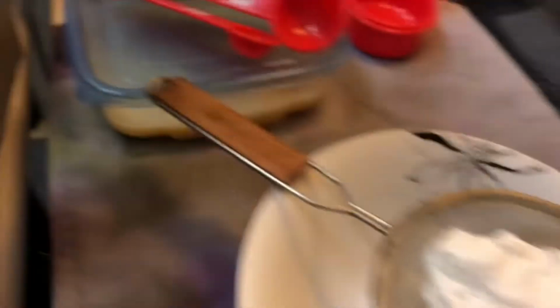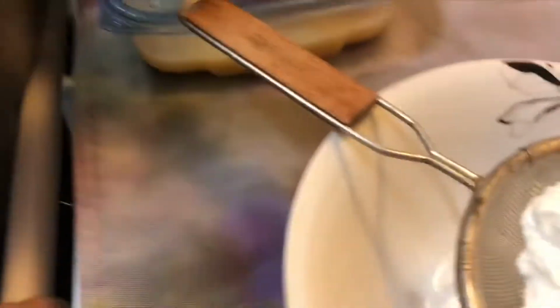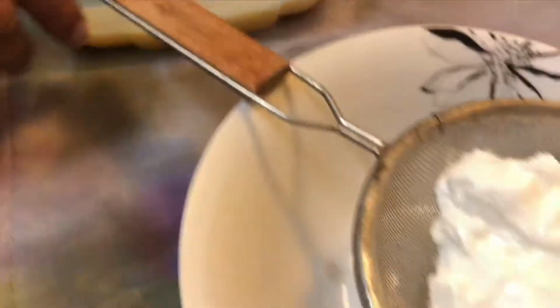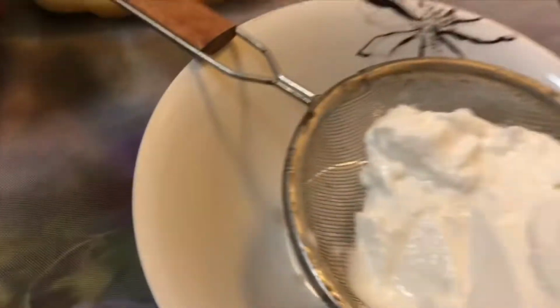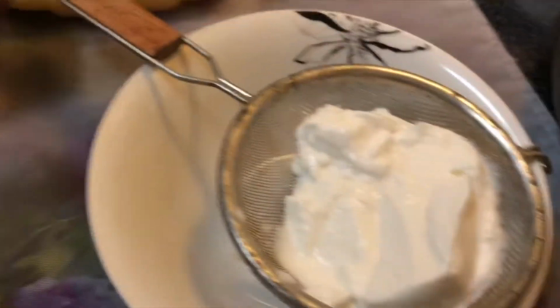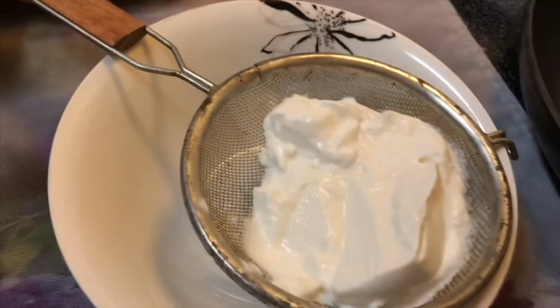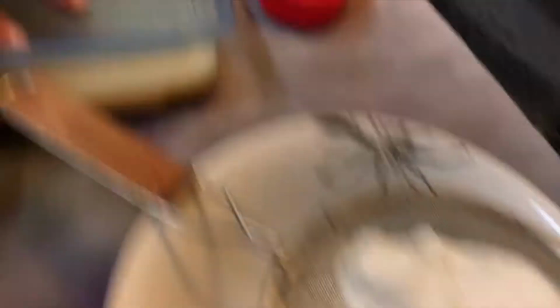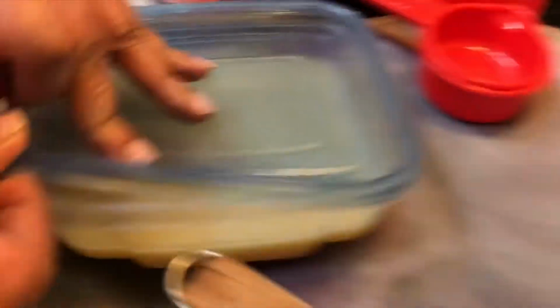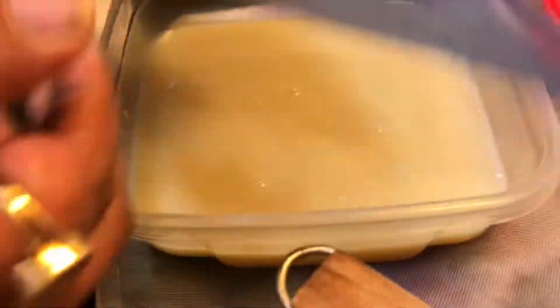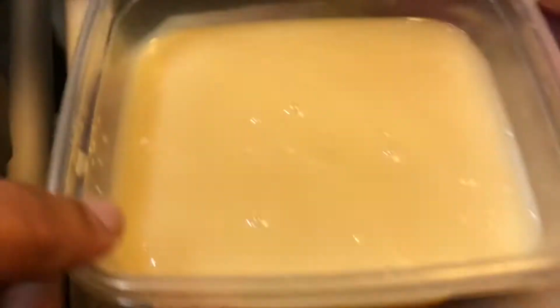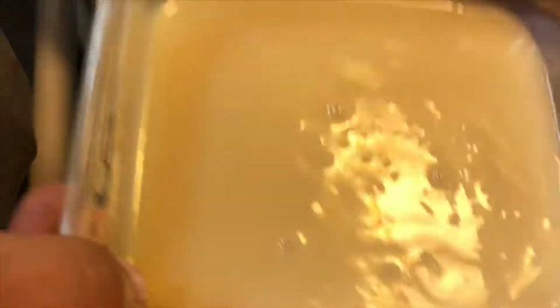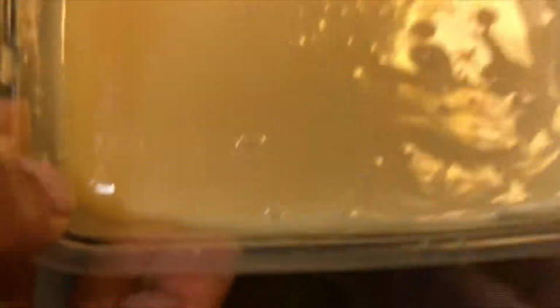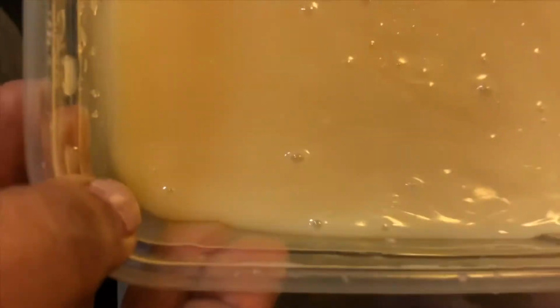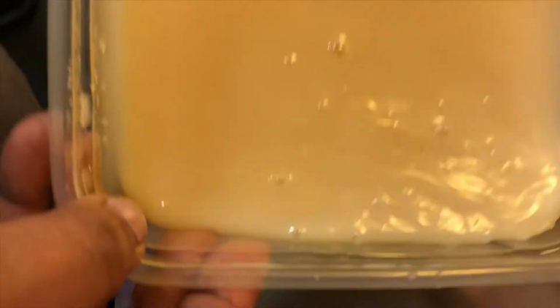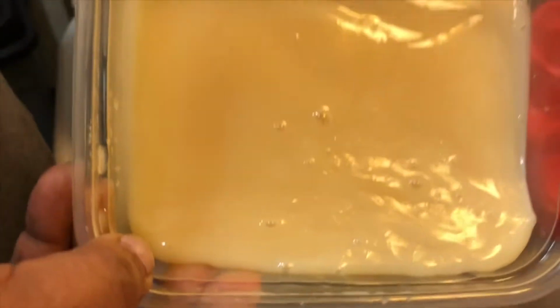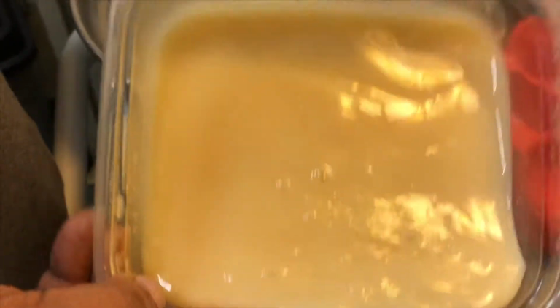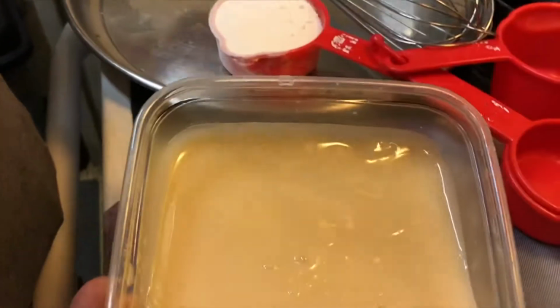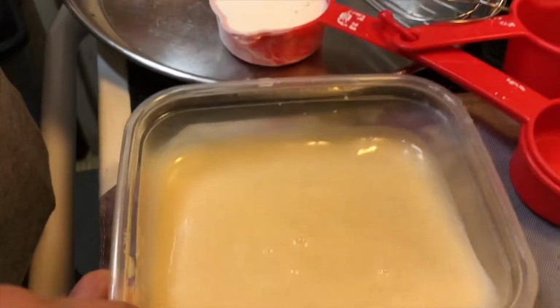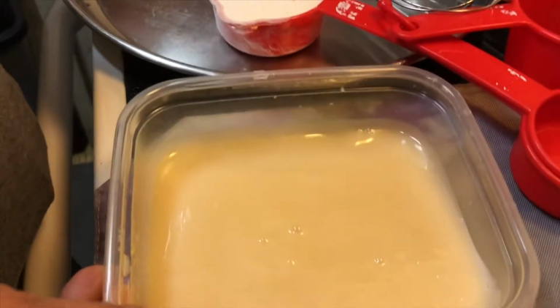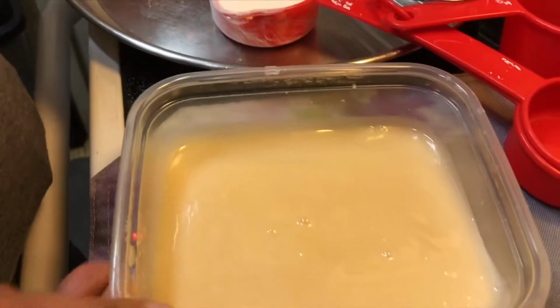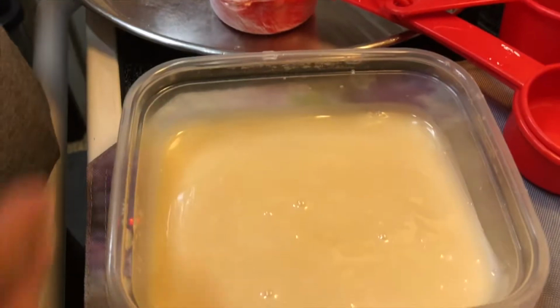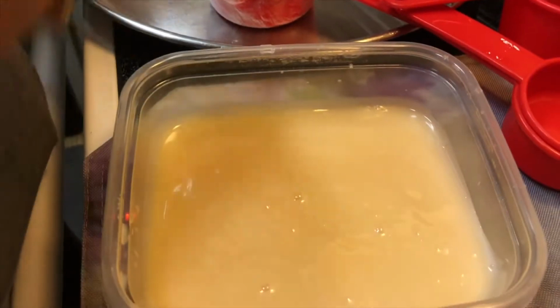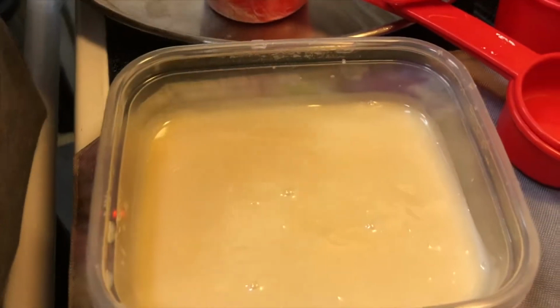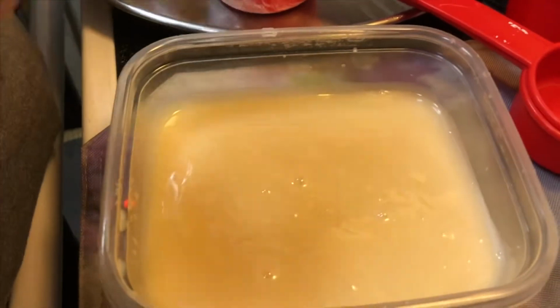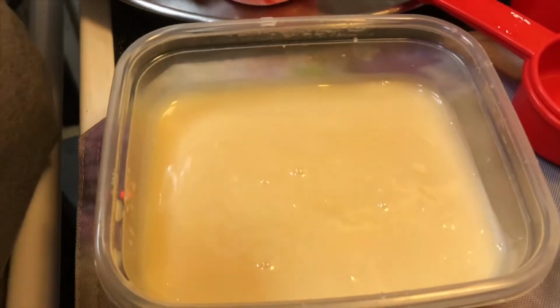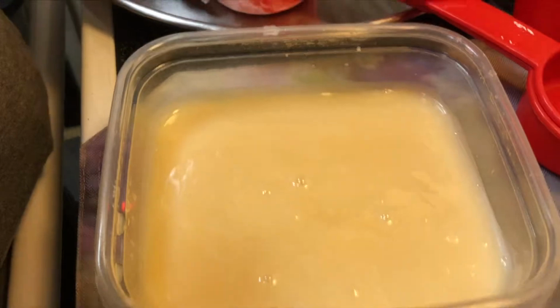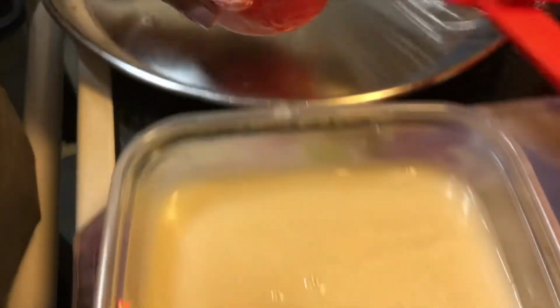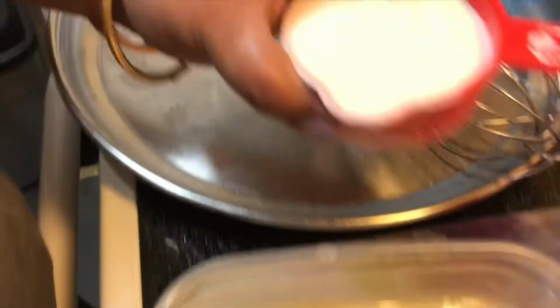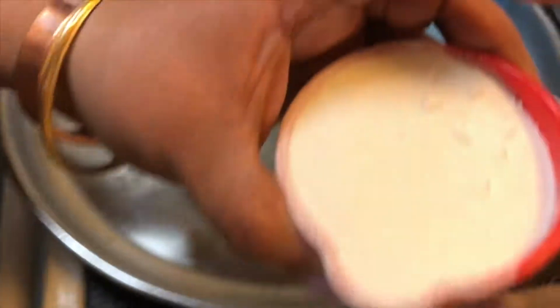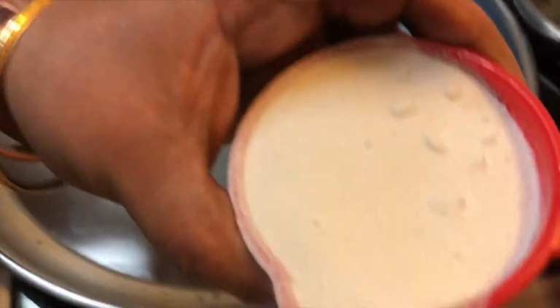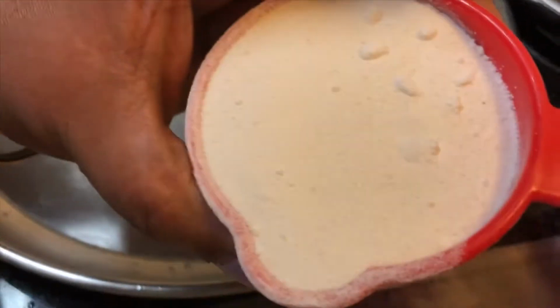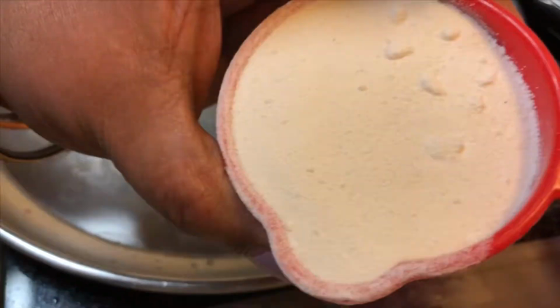I will add some real condensed milk — 1 cup of condensed milk. This is condensed milk, and this is our powder milk.